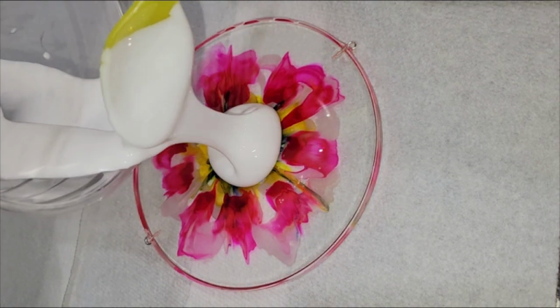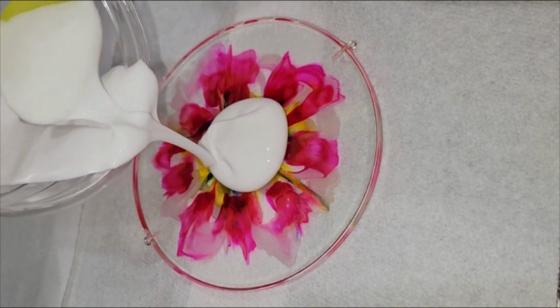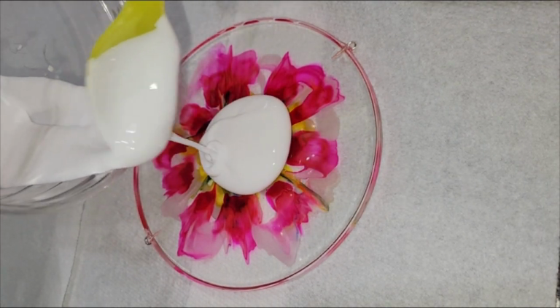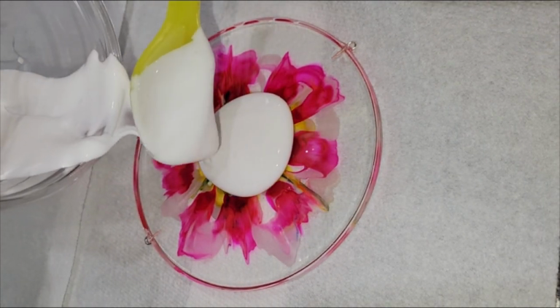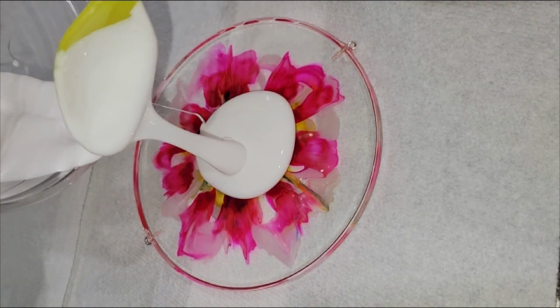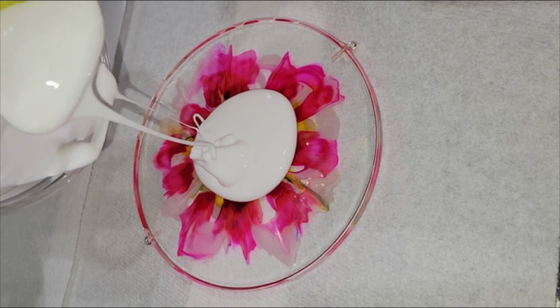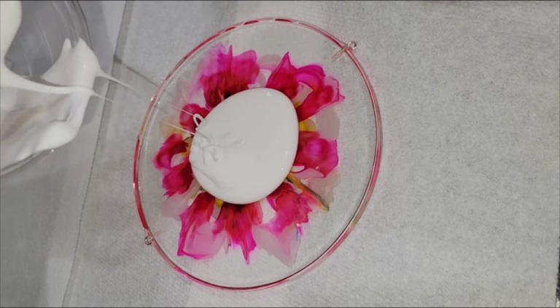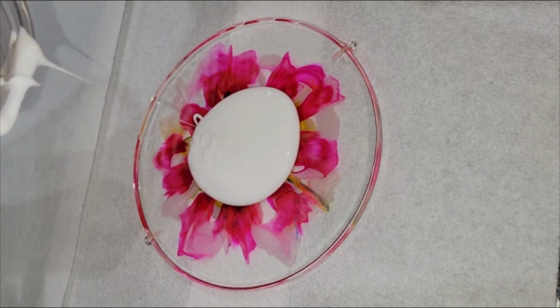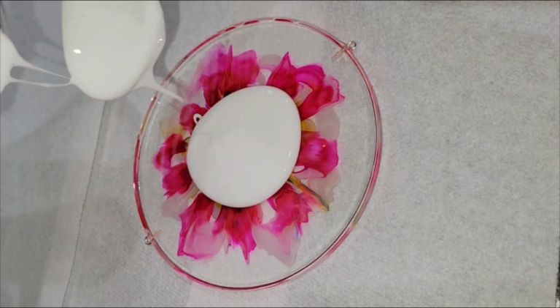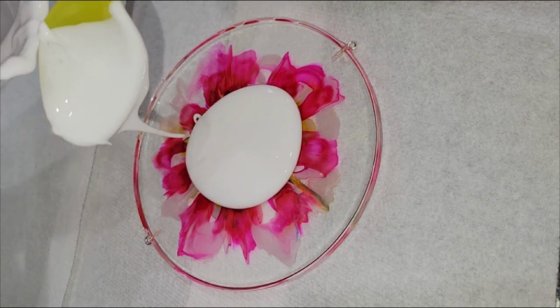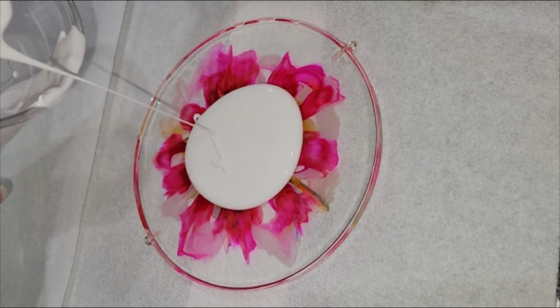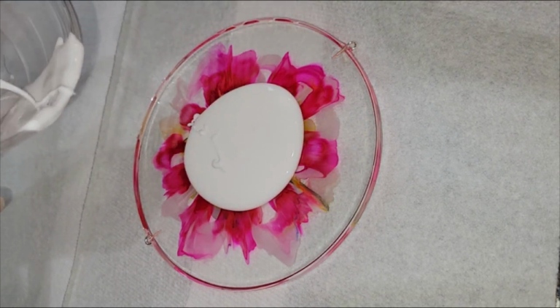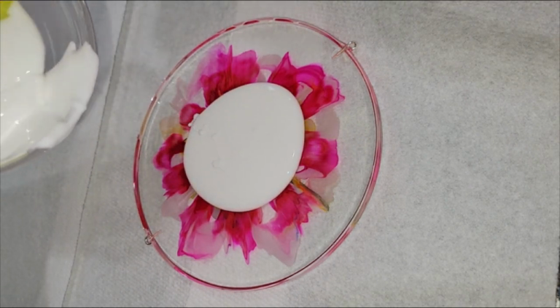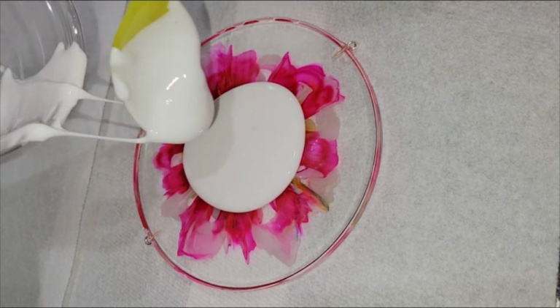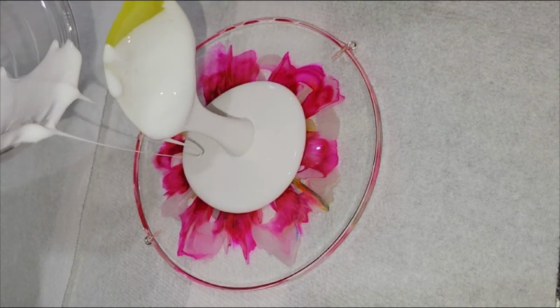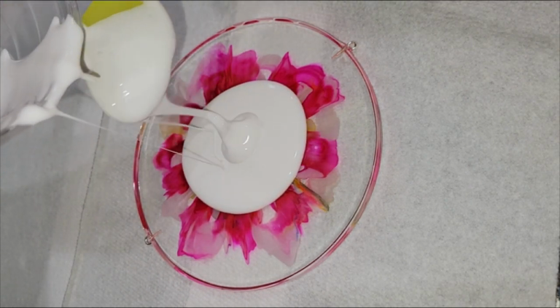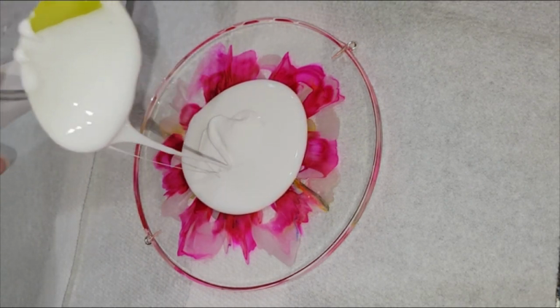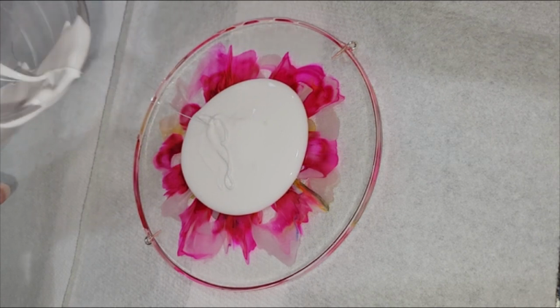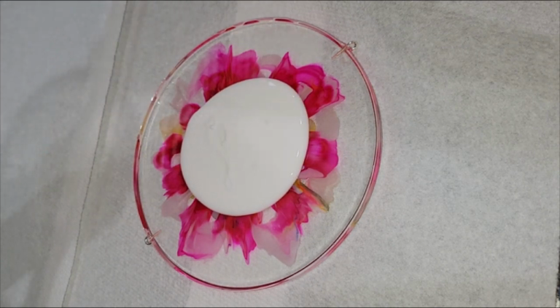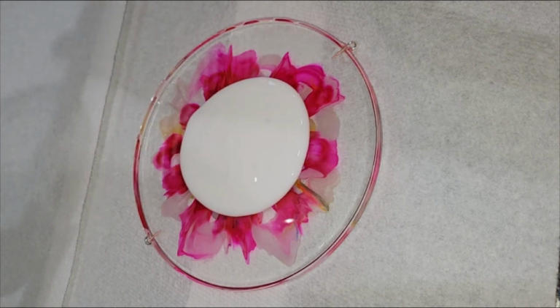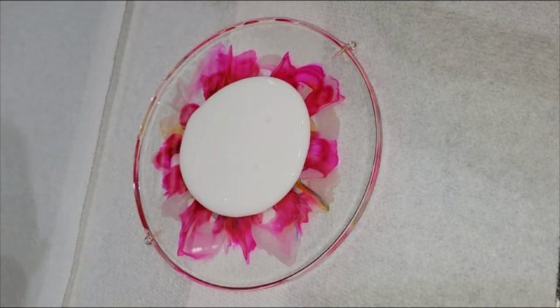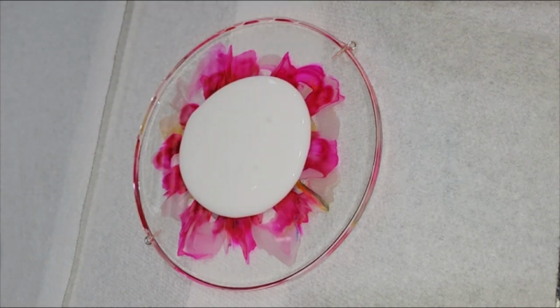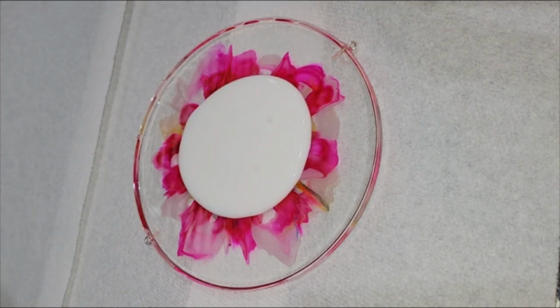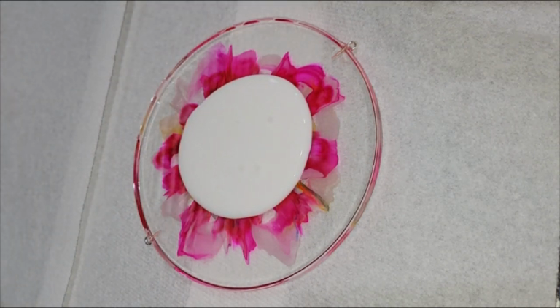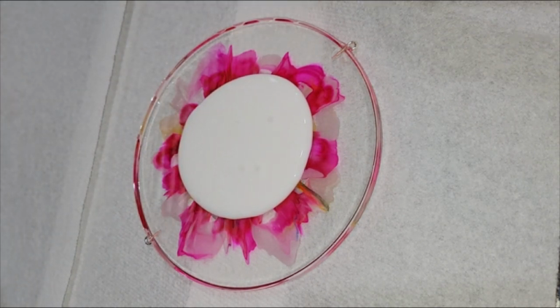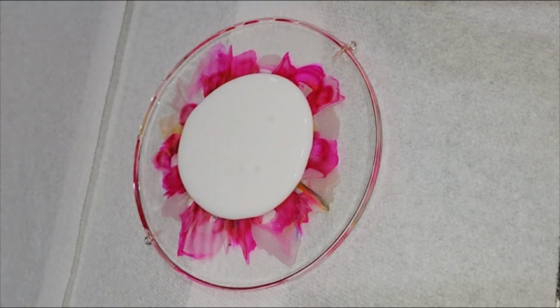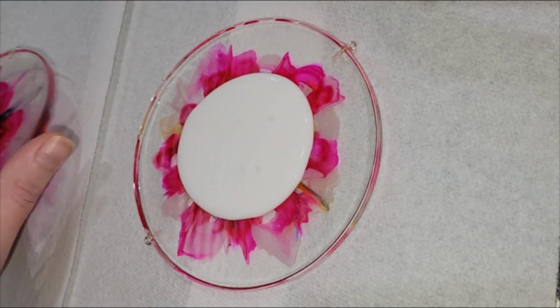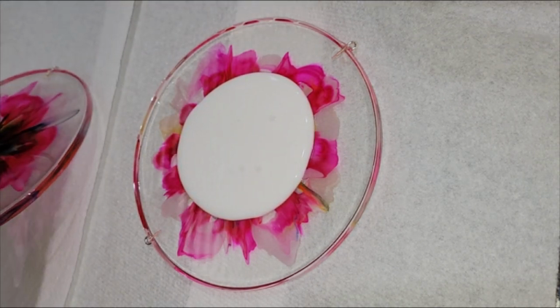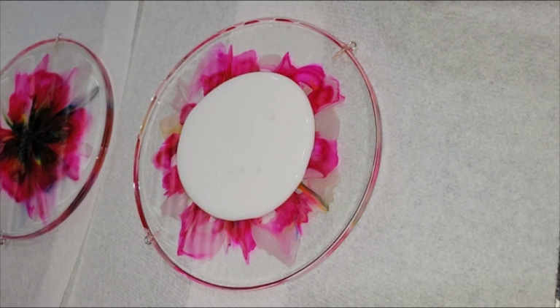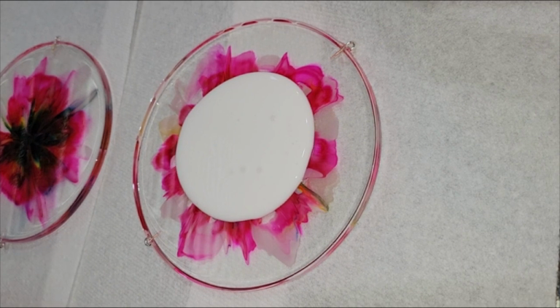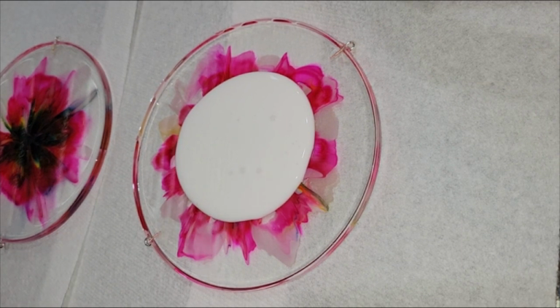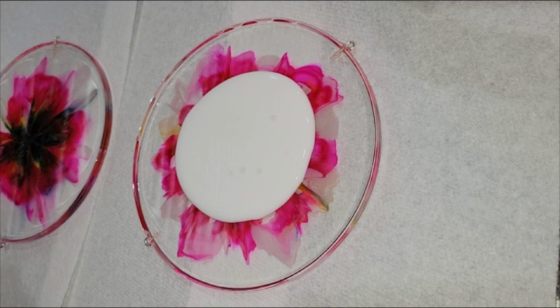This is a resin coaster I made on my channel previously. If you want to see how I made this piece, I'll link that video down below. I'm actually going to be turning this into a sun catcher, so I need to do a clear resin top coat.